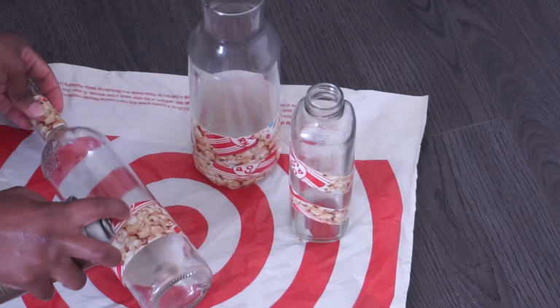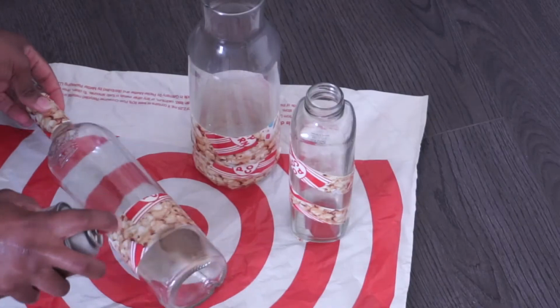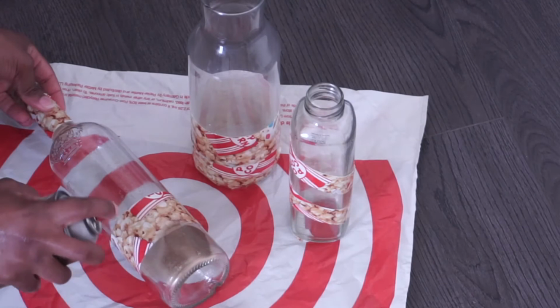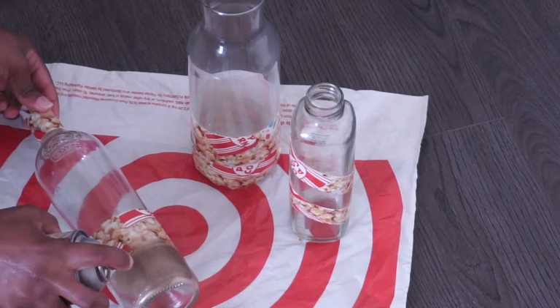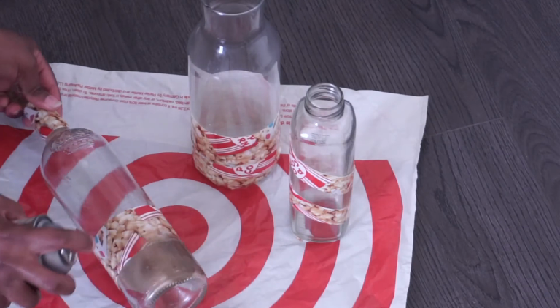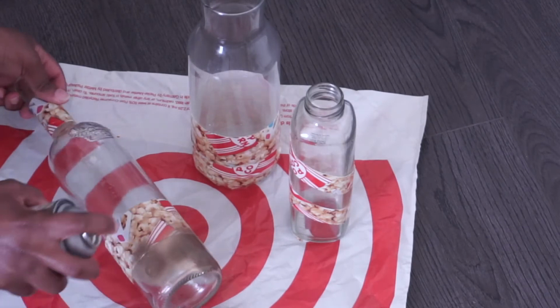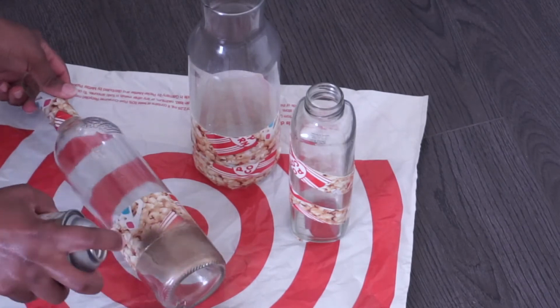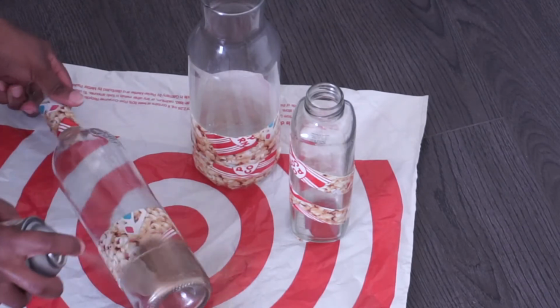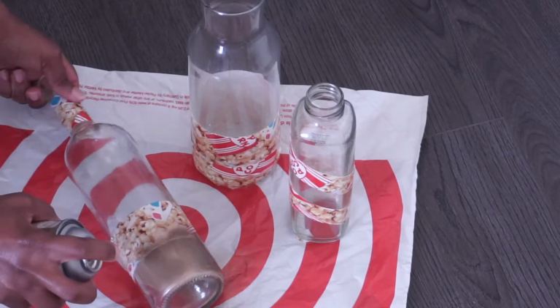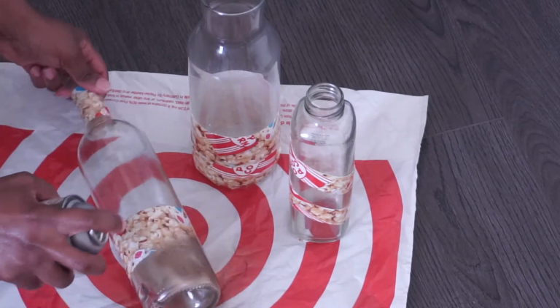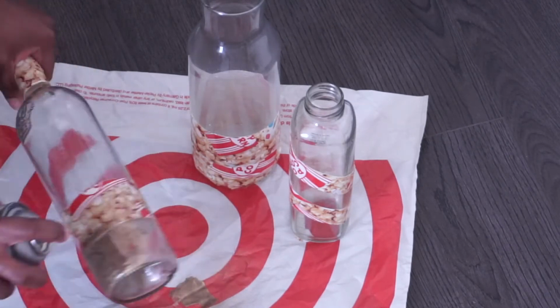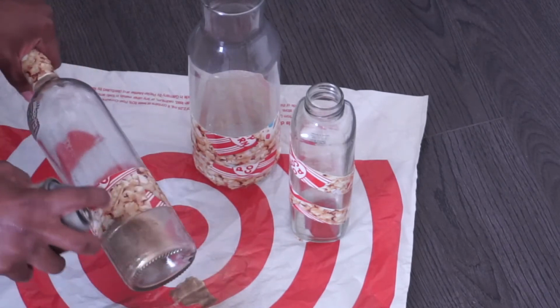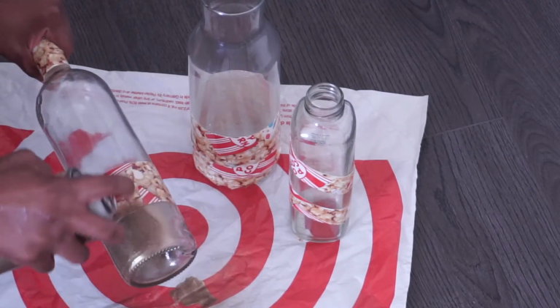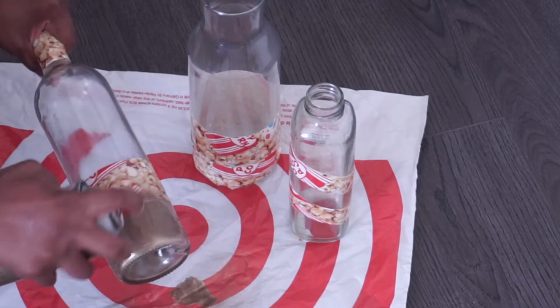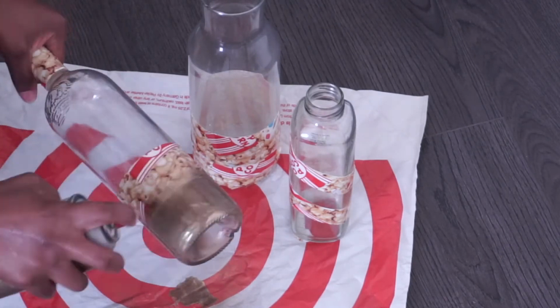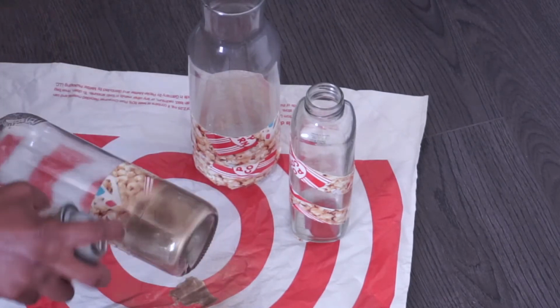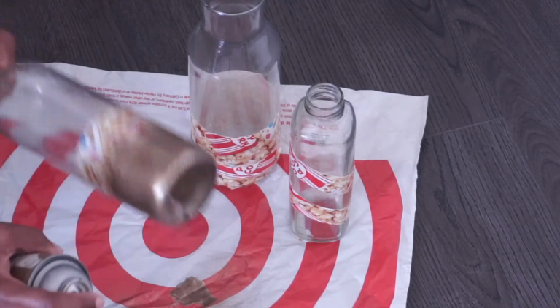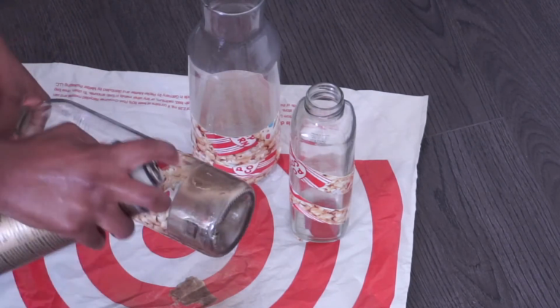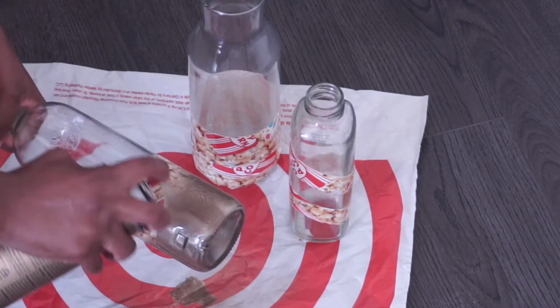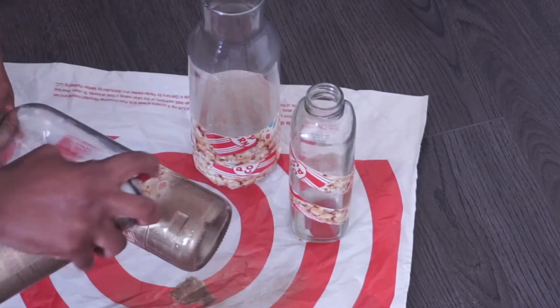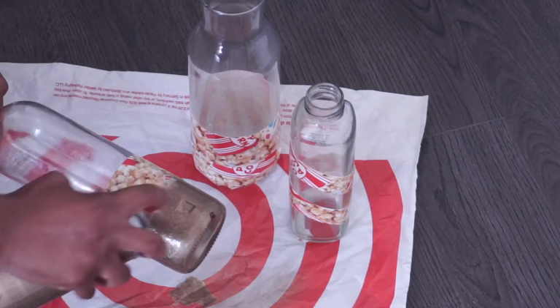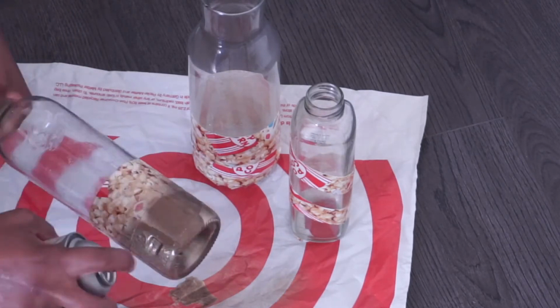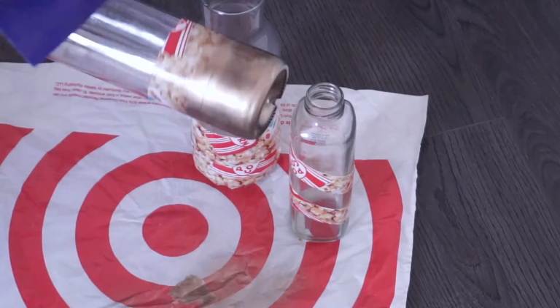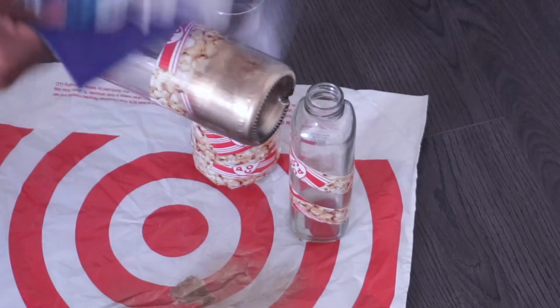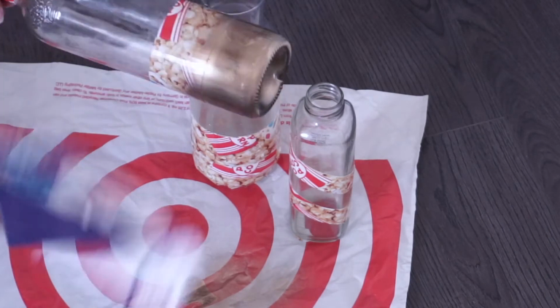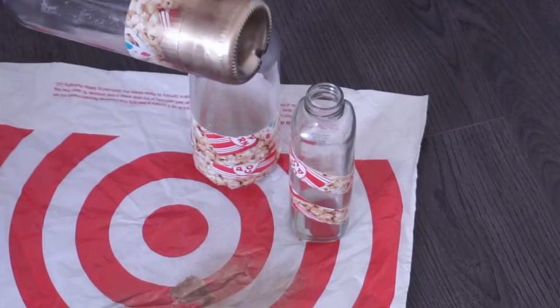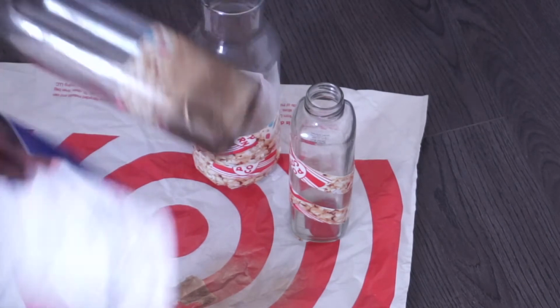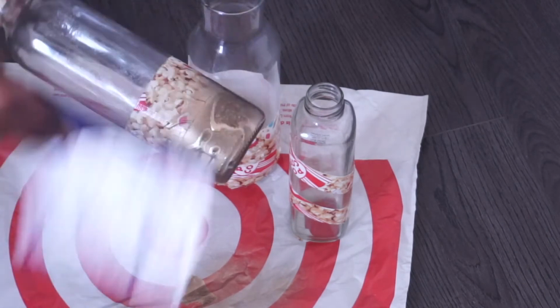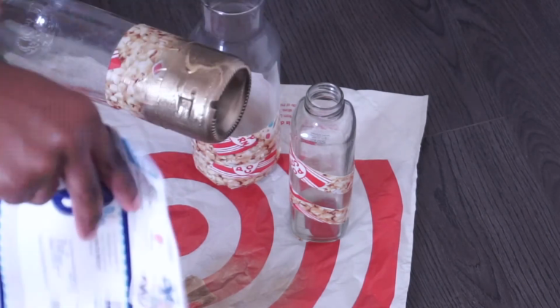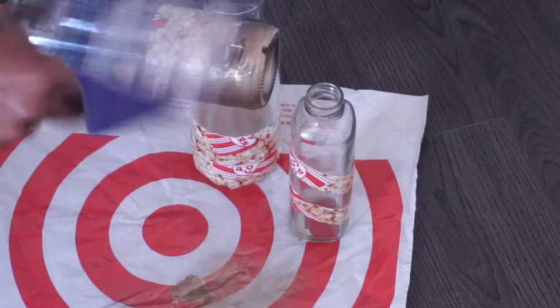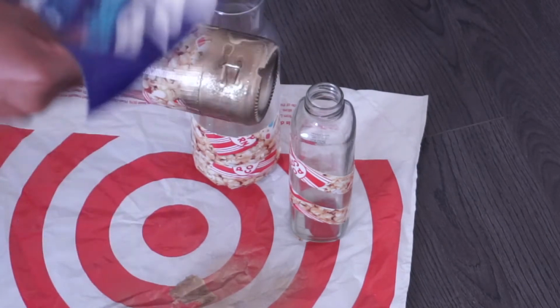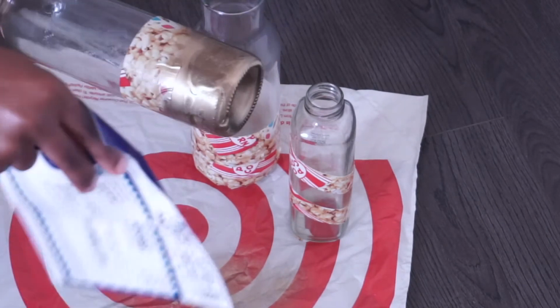After I finish taping all the bottles, I then begin spray painting them. I'm going to repeat this process for the other bottle as well.